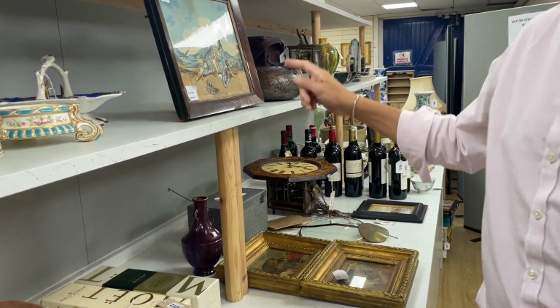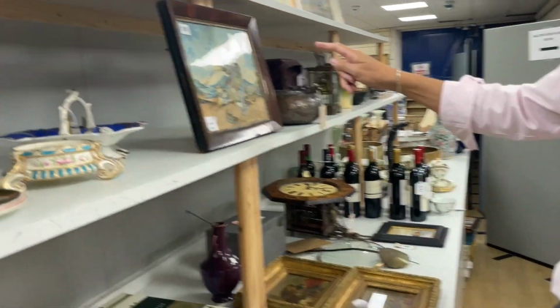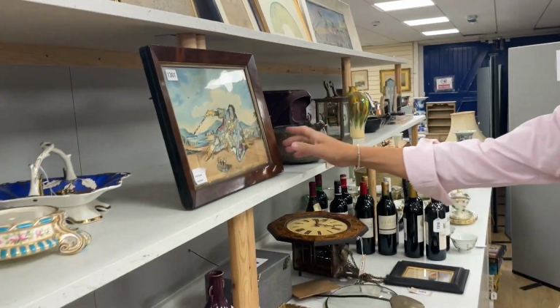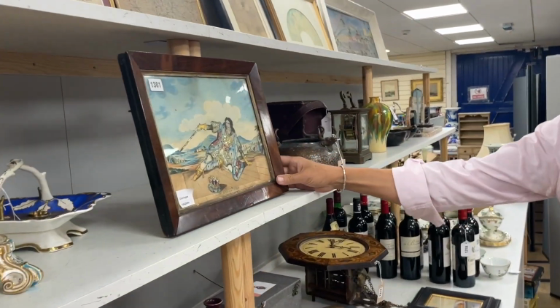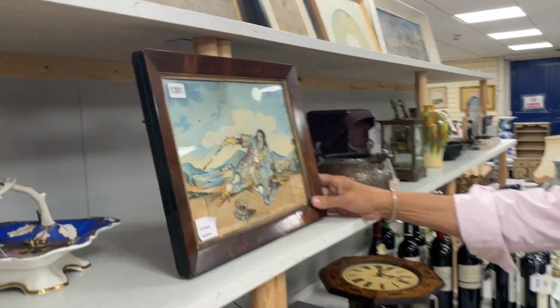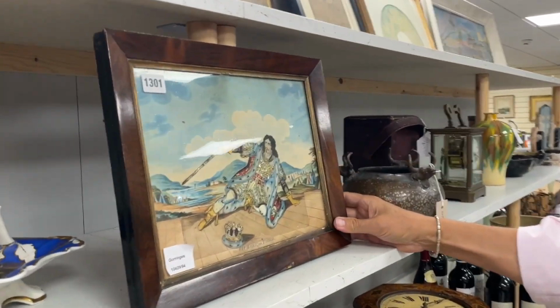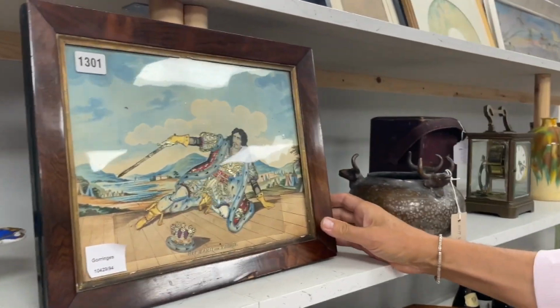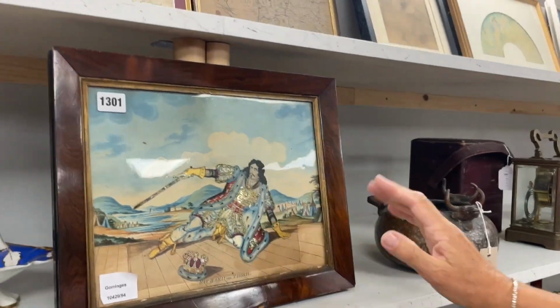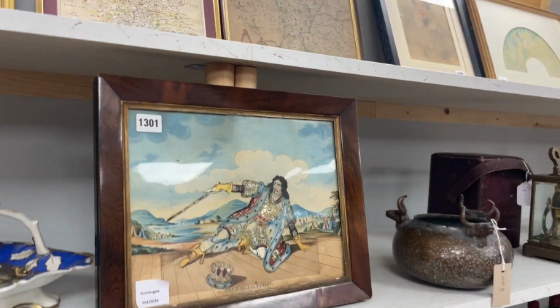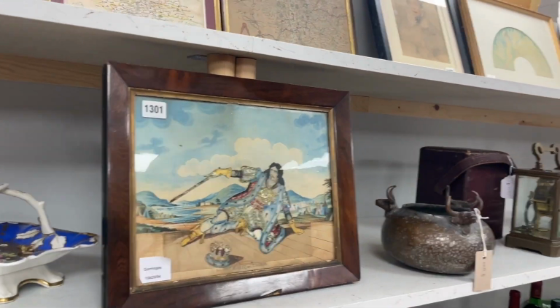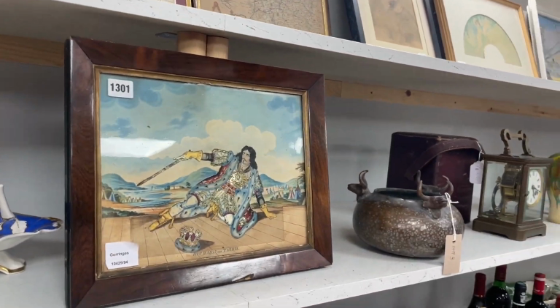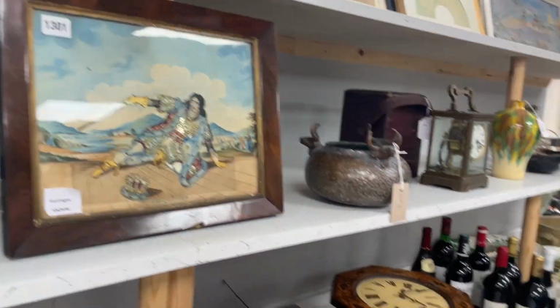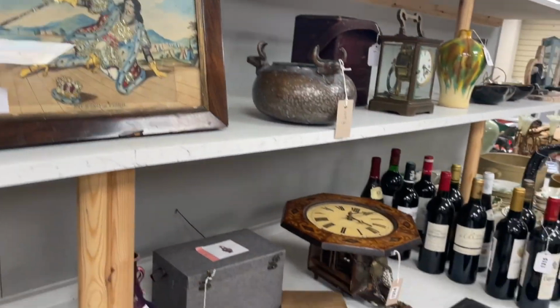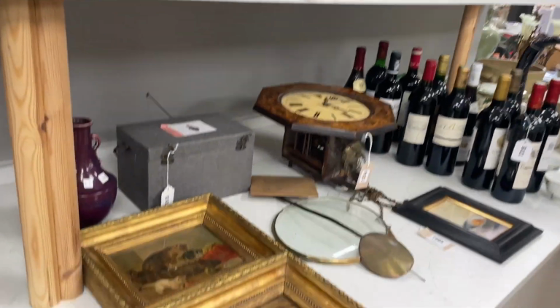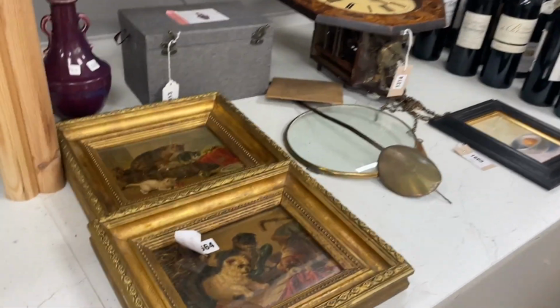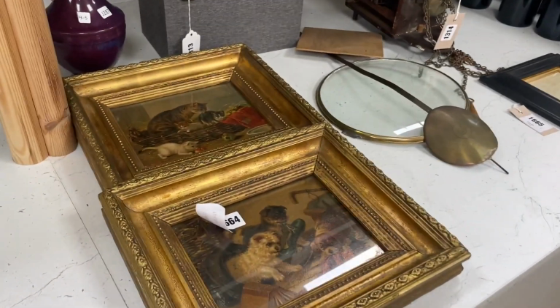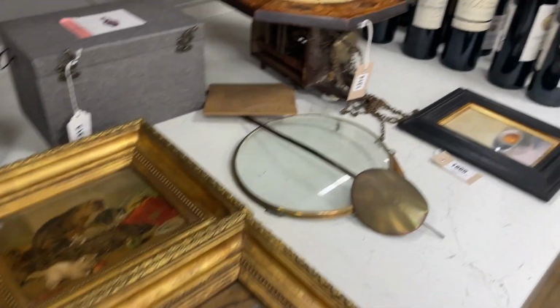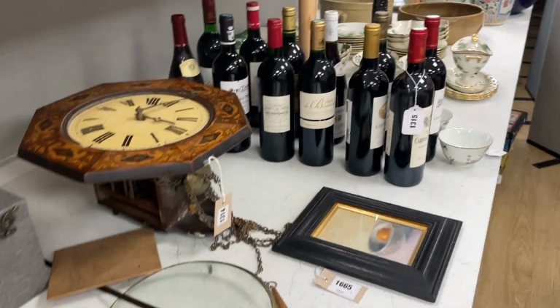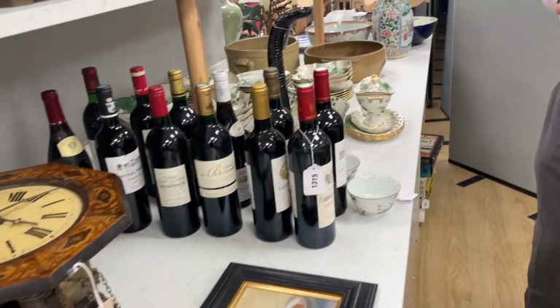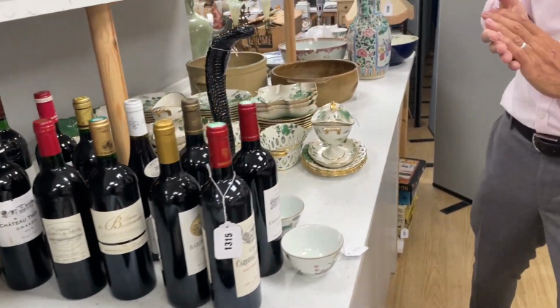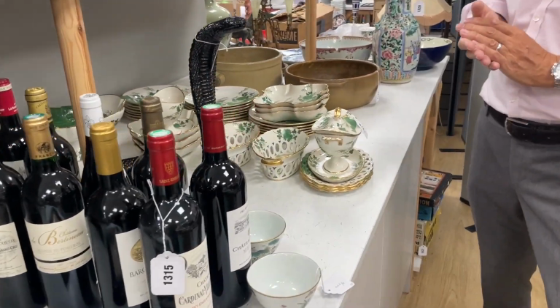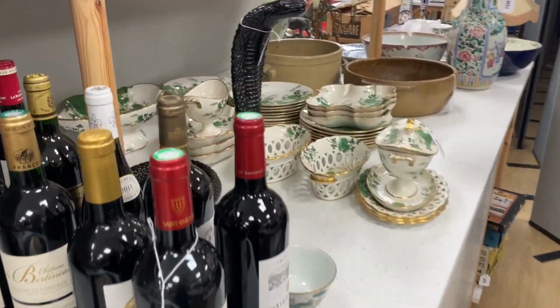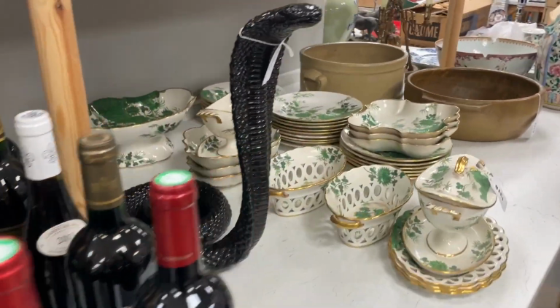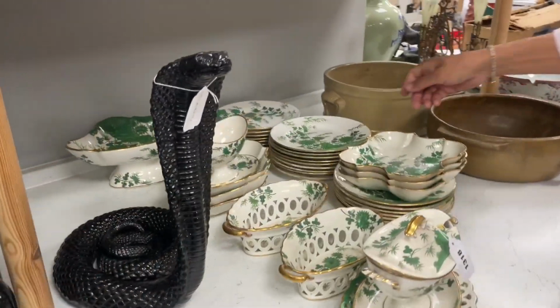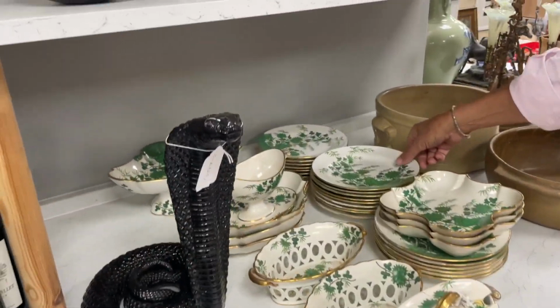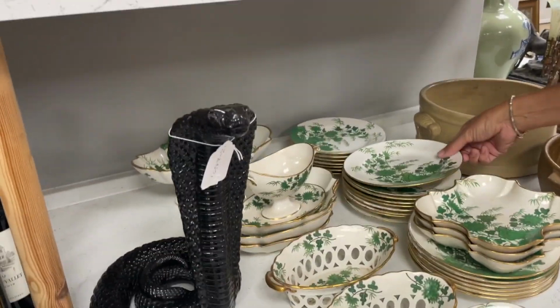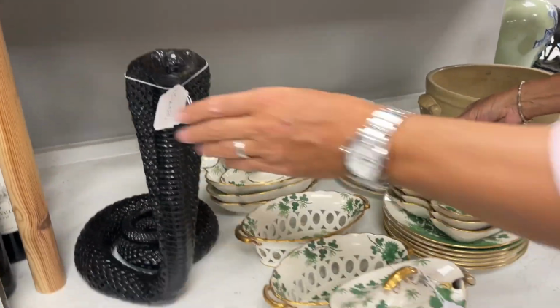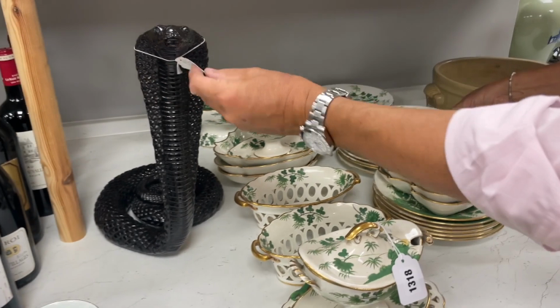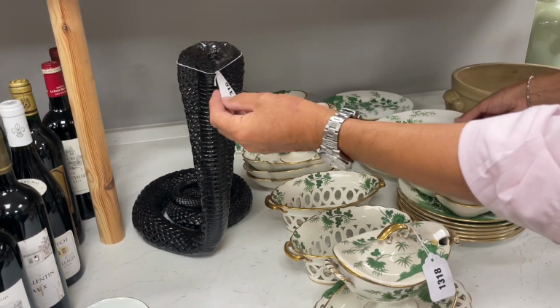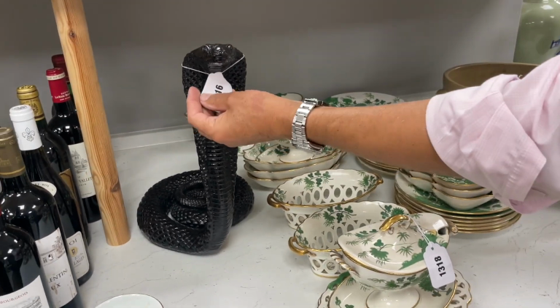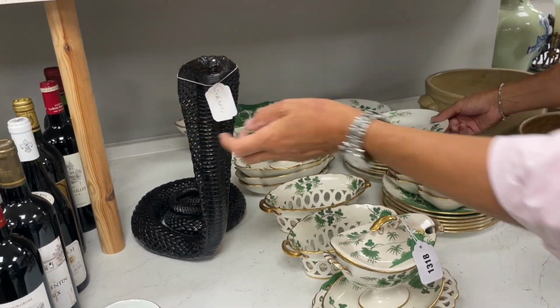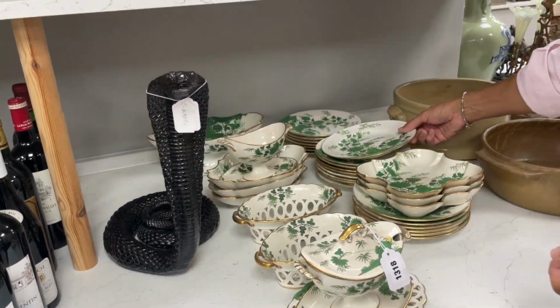Up above, lot 1301 — Richard III. Not looking too happy. There's some wine — we had a lot of wine last week, did very well. Less wine this week but still some there. A Cobra — lot 1316, should you require one.